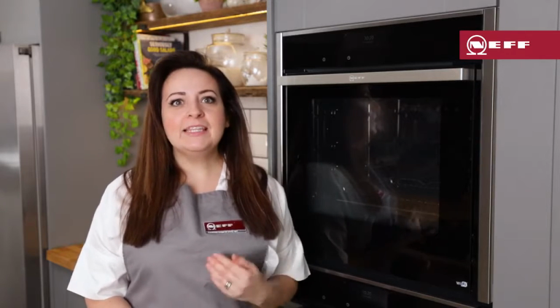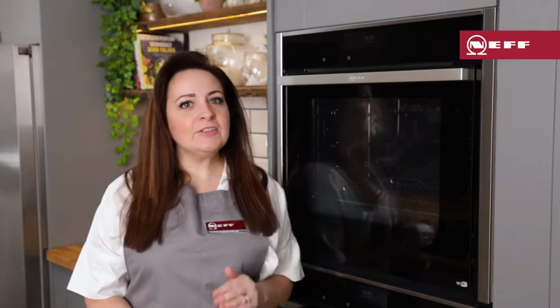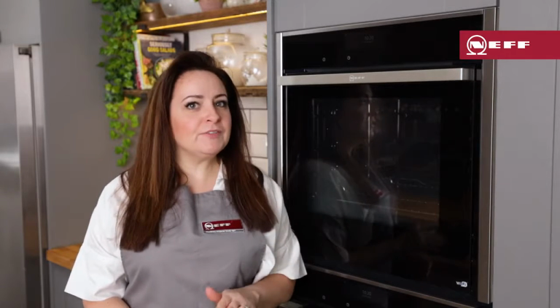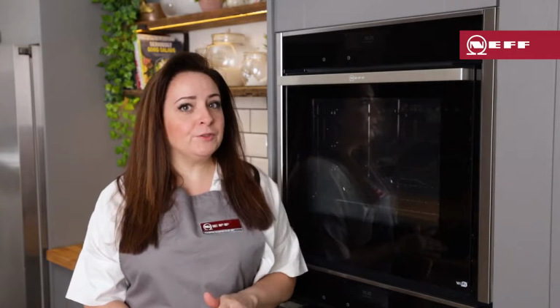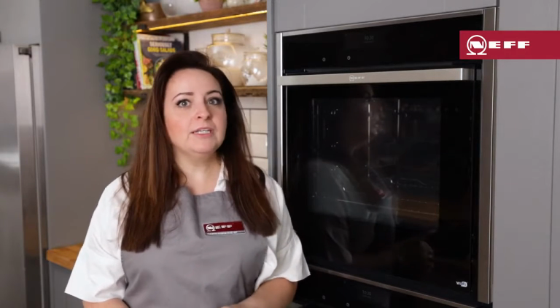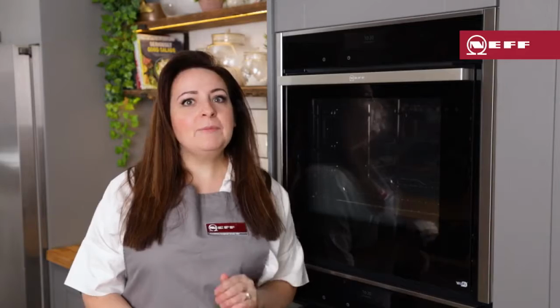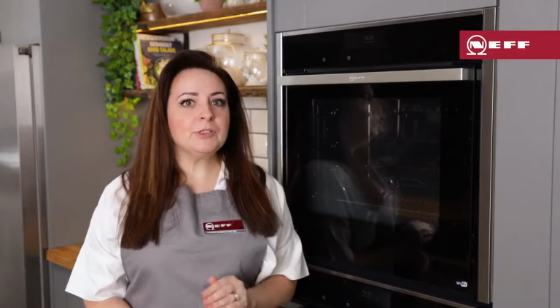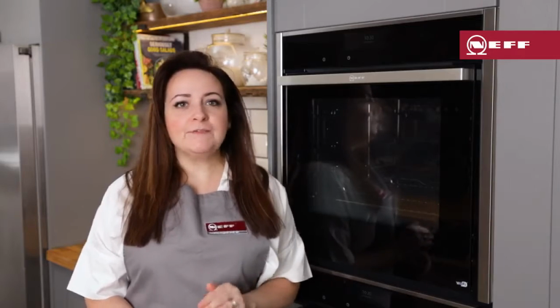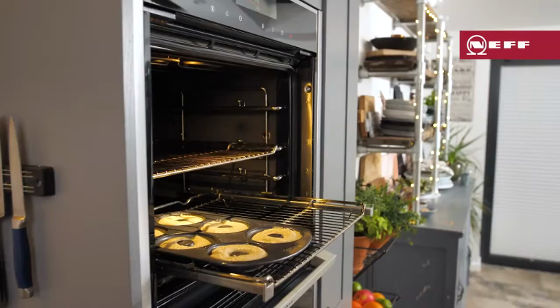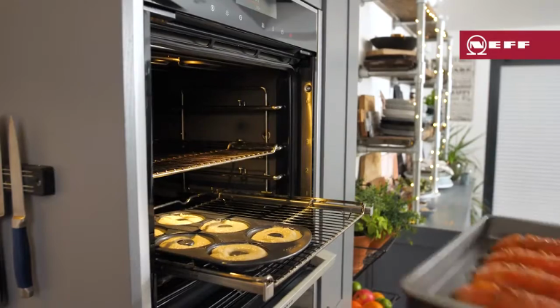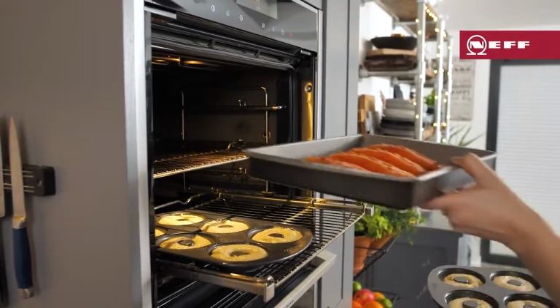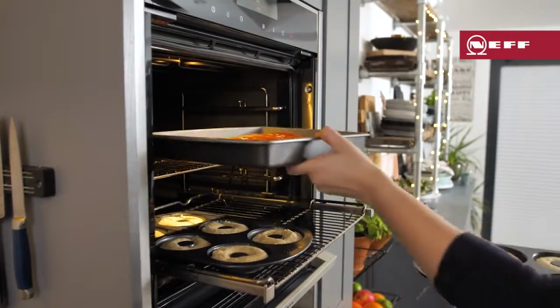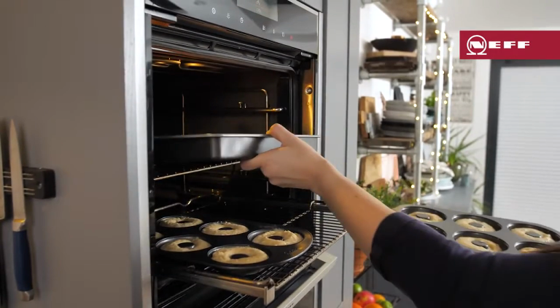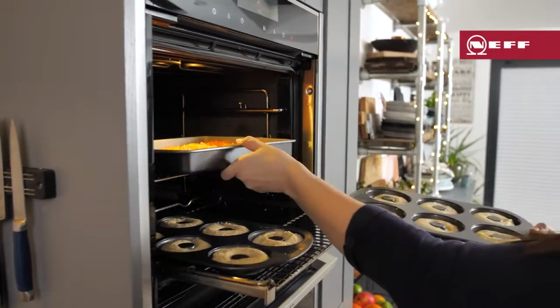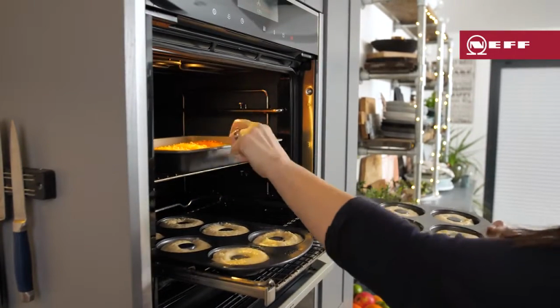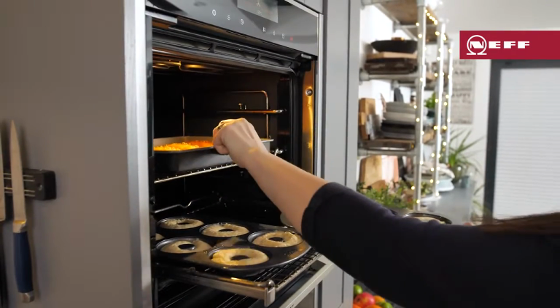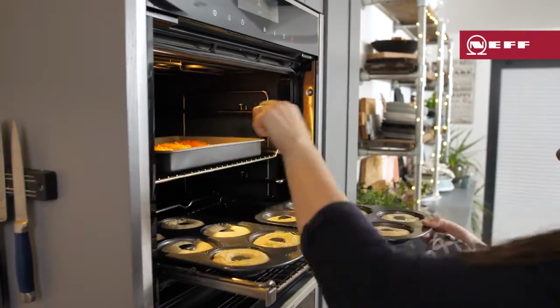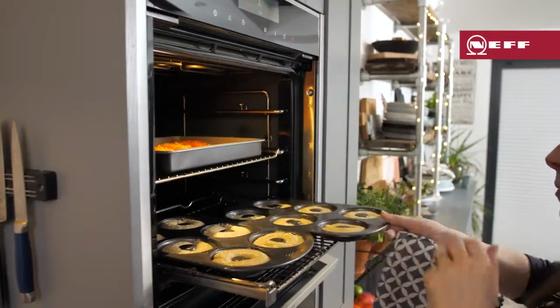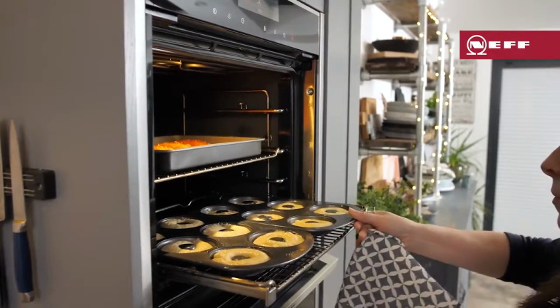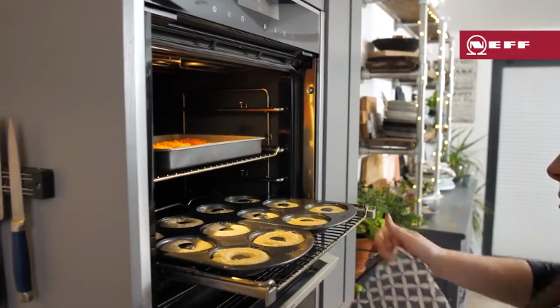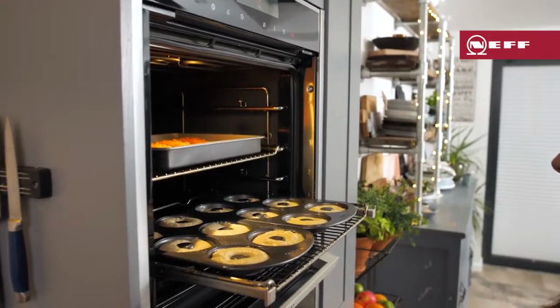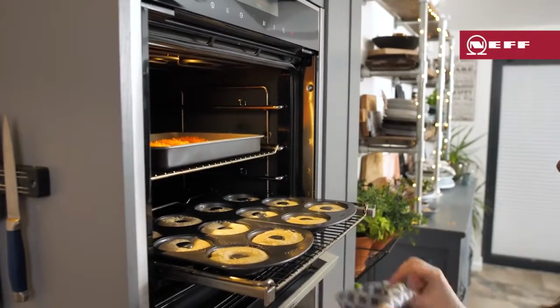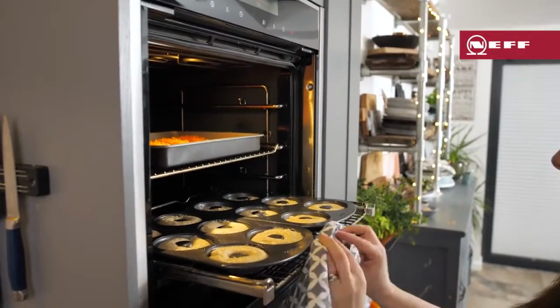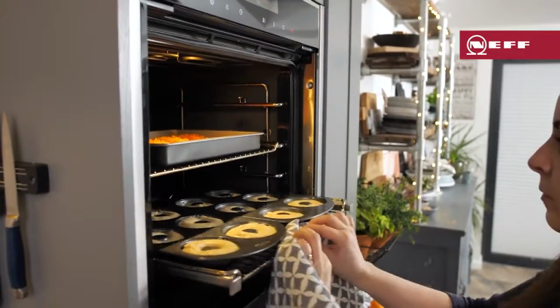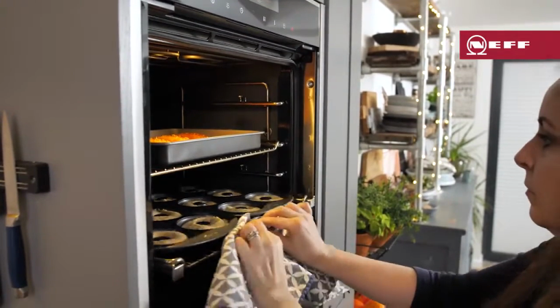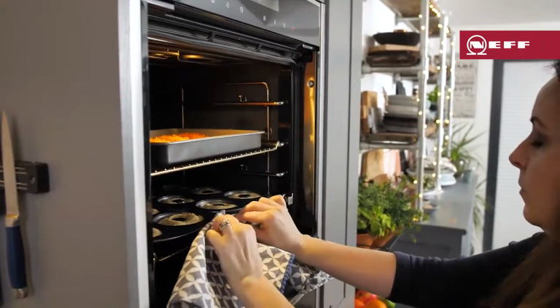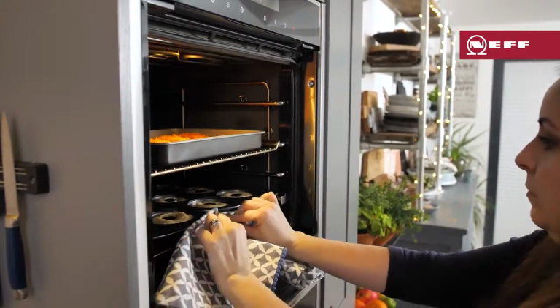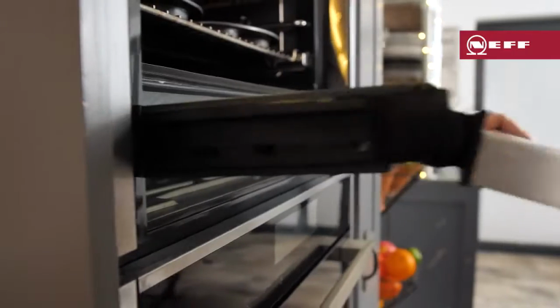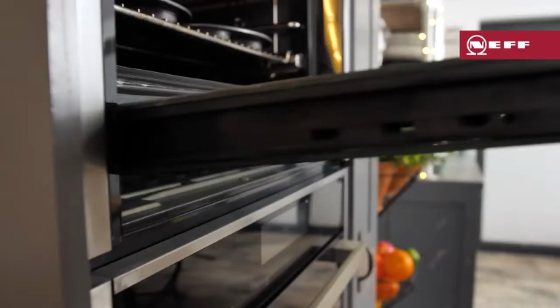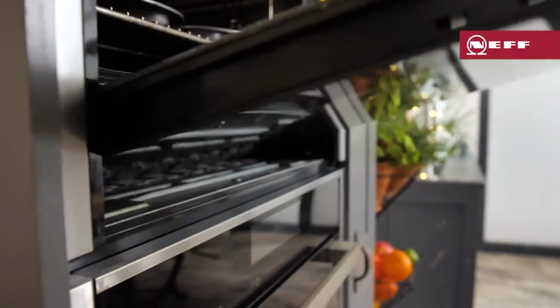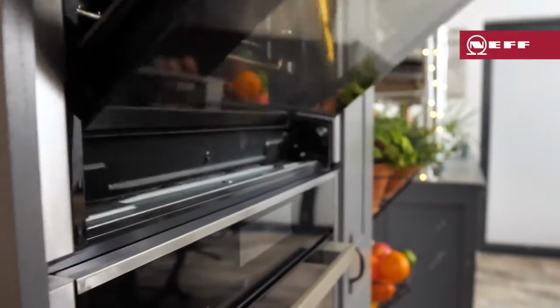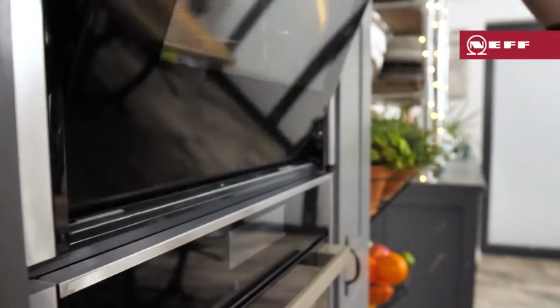This seals the surfaces of the food, keeping in the moisture and the flavours, so you can cook different foods on different shelves at the same time, with no mingling of flavours. The hot air will ensure a lovely golden finish for roasts, fish and cakes.